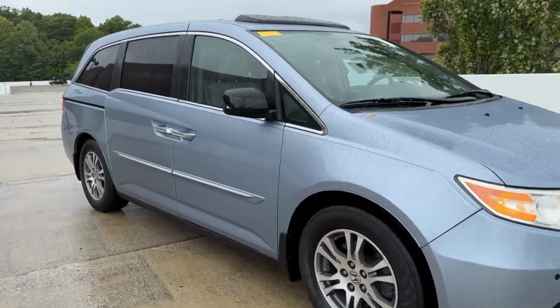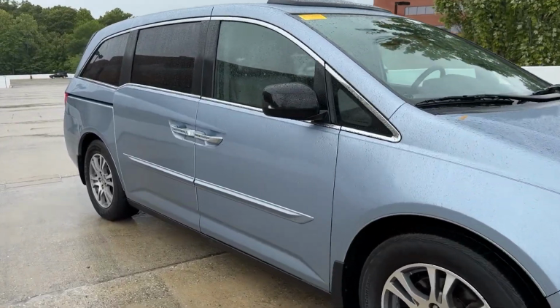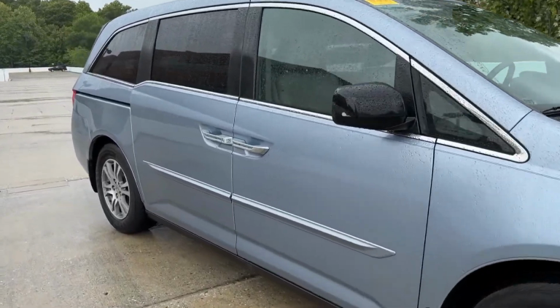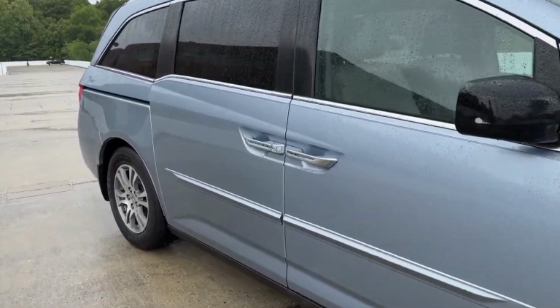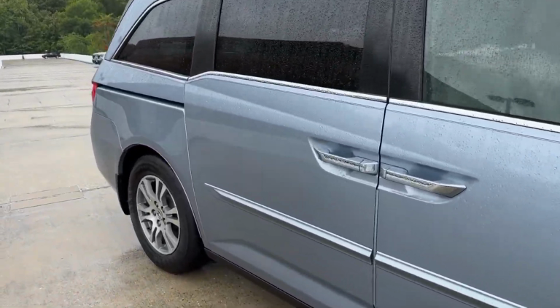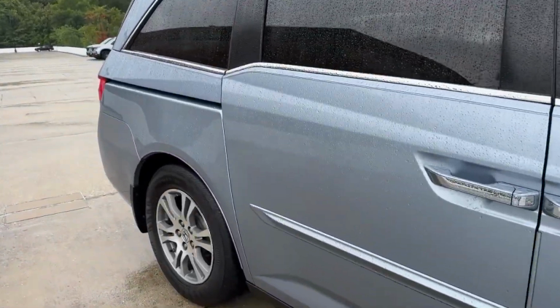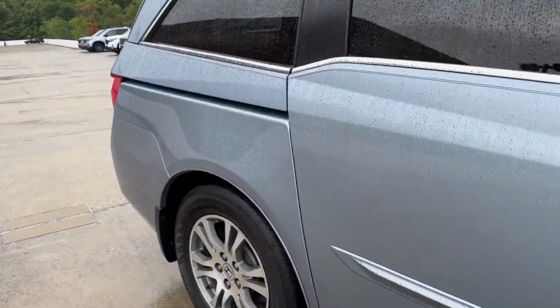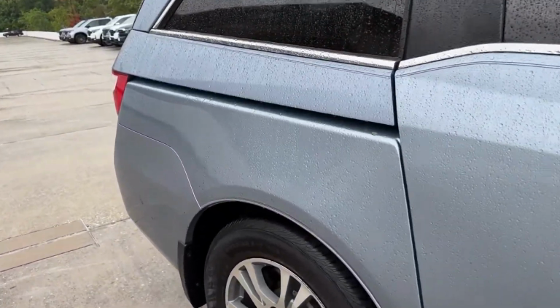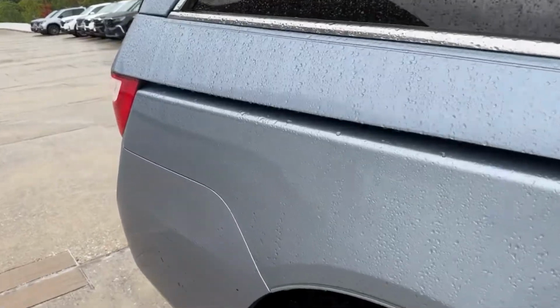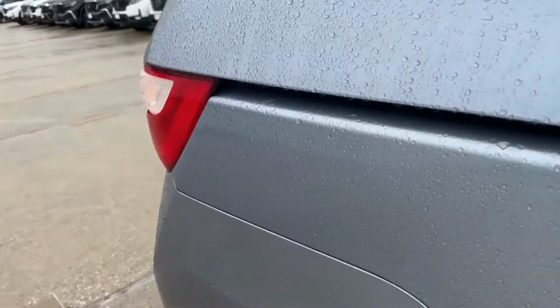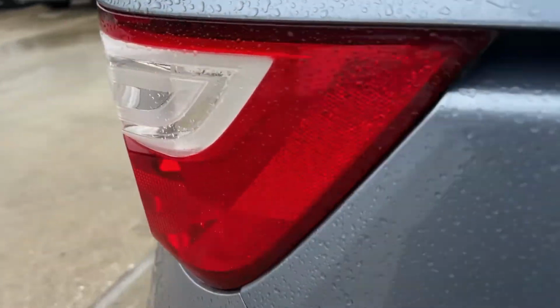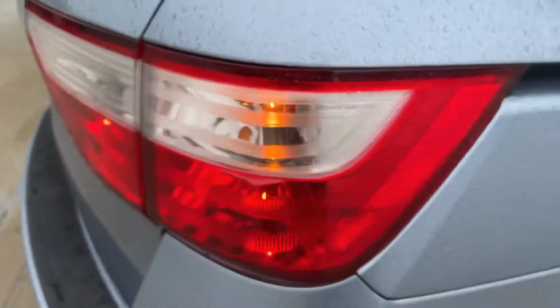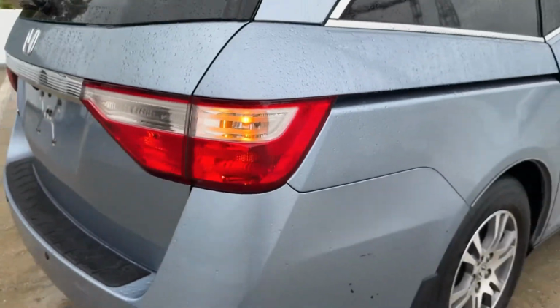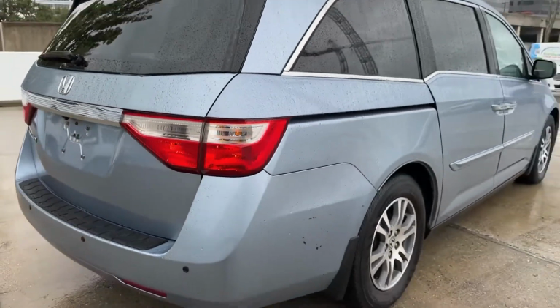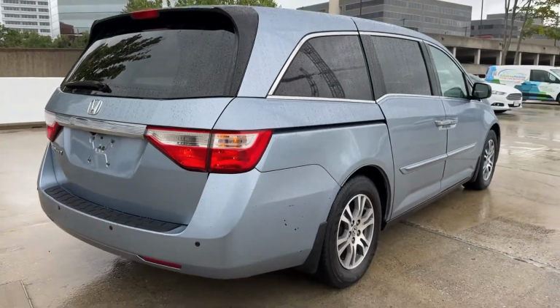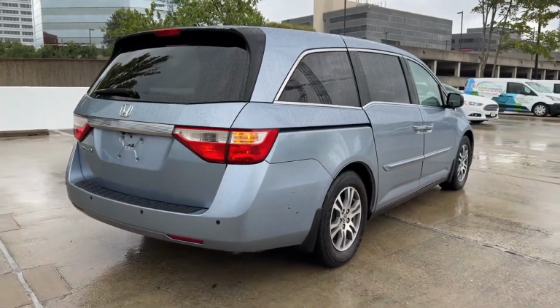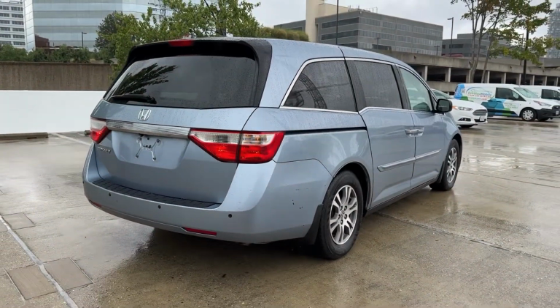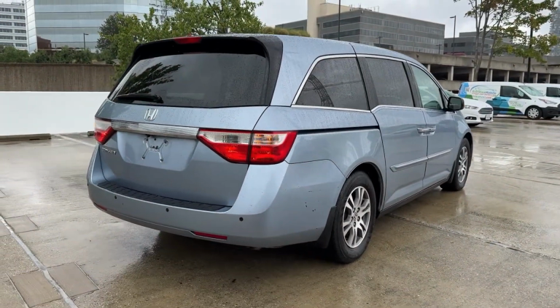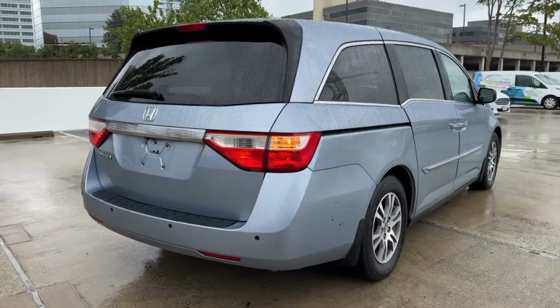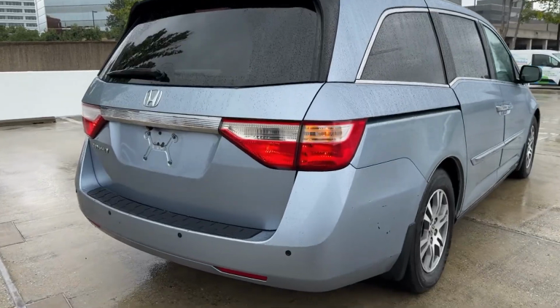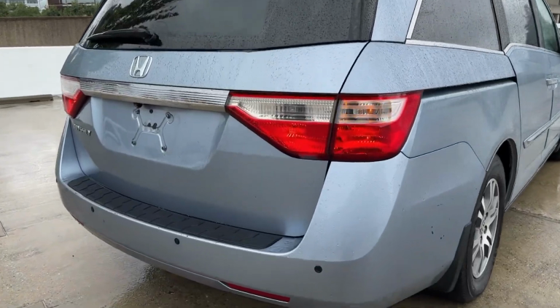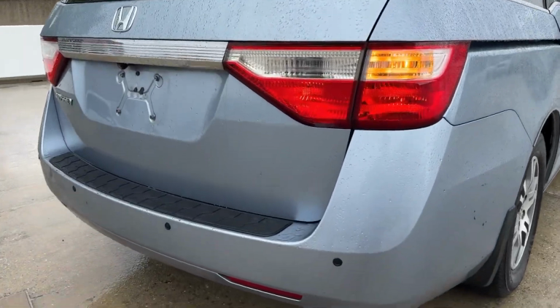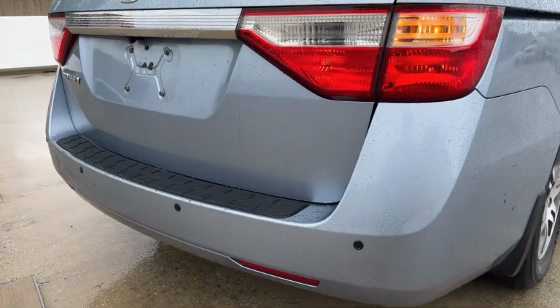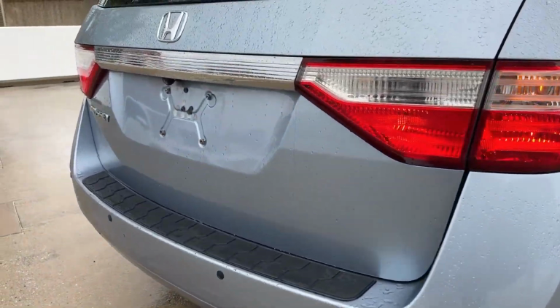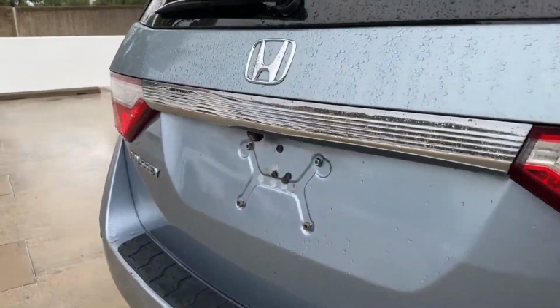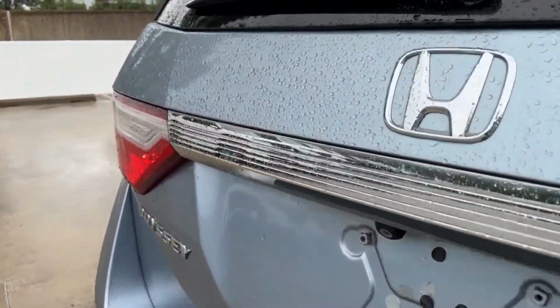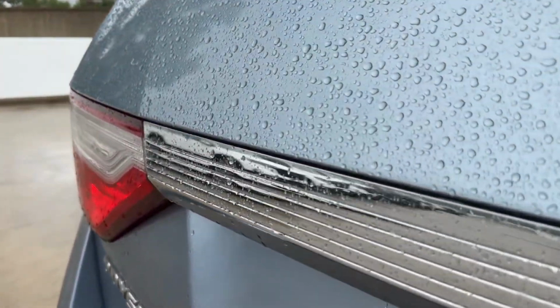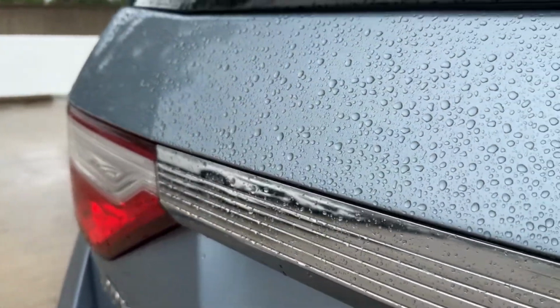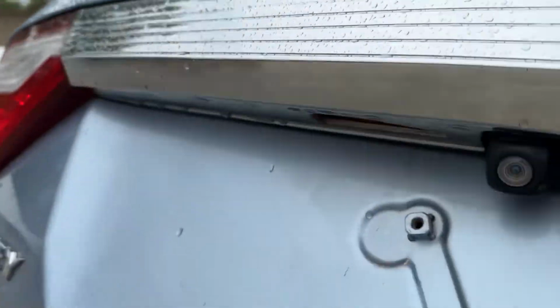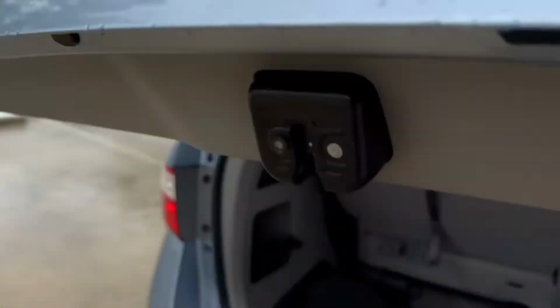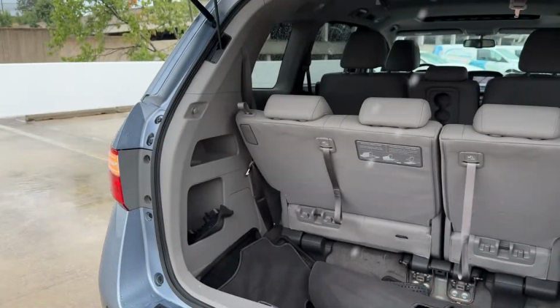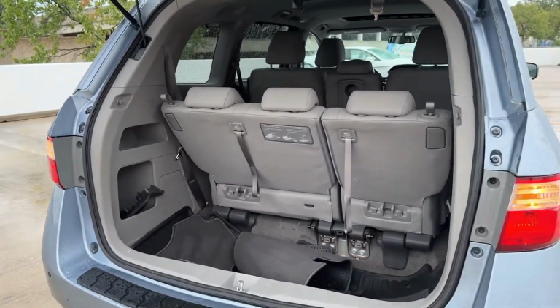Take a close look at this Honda Odyssey. It's the dynamic family minivan that sets the standard for safety, comfort, and convenience. From its smart technology to its ingenious passenger luxuries and powerful performance, this family vehicle has your back.